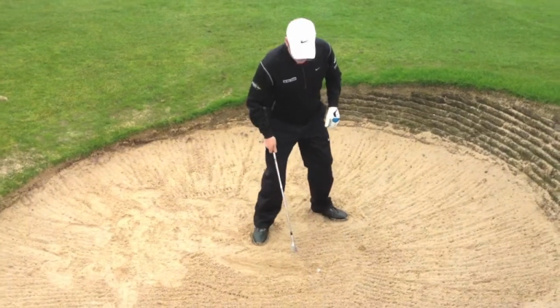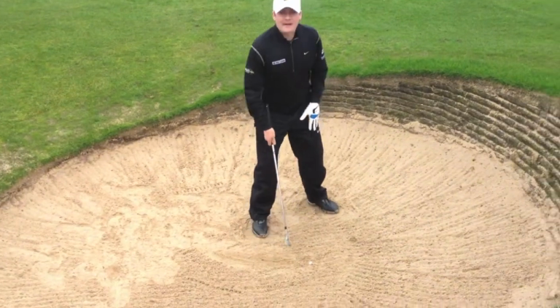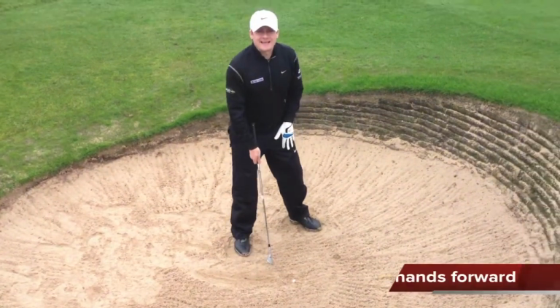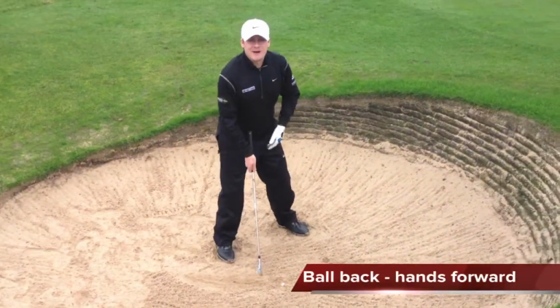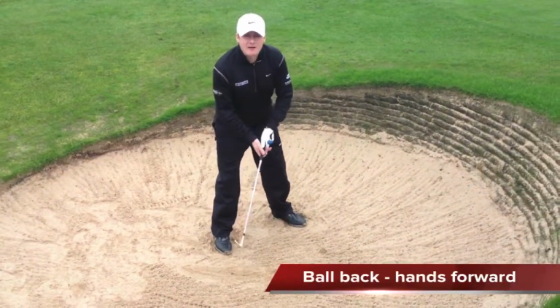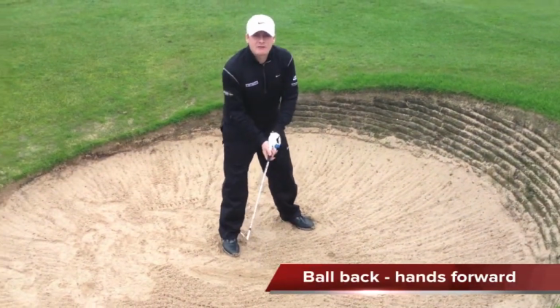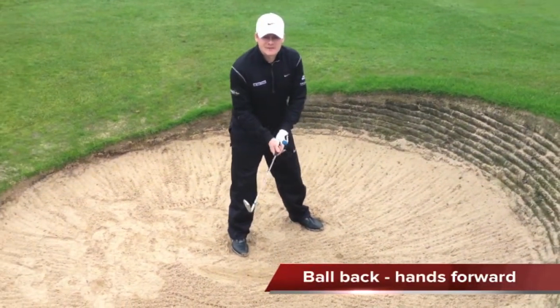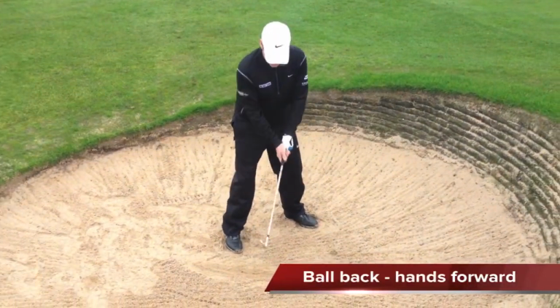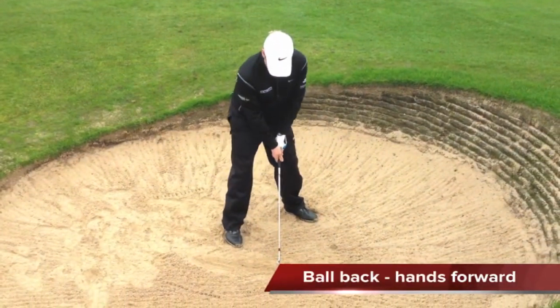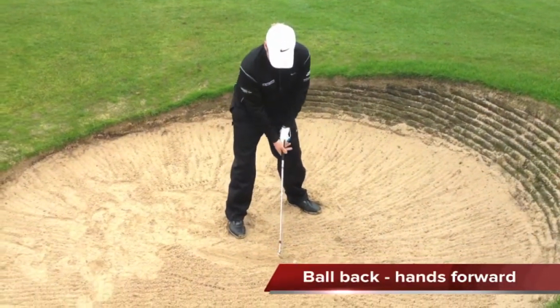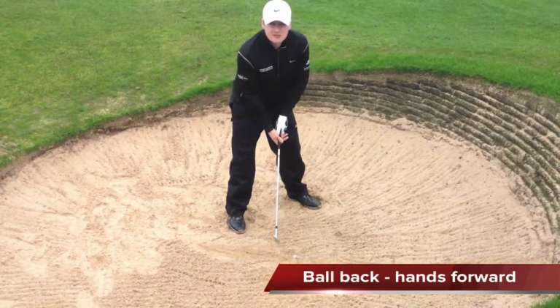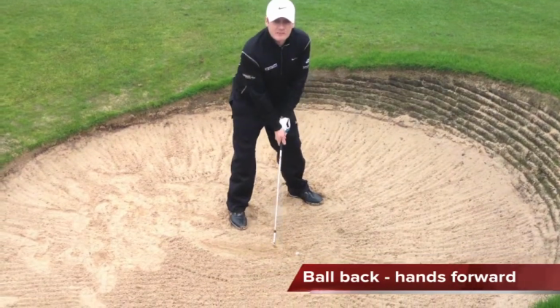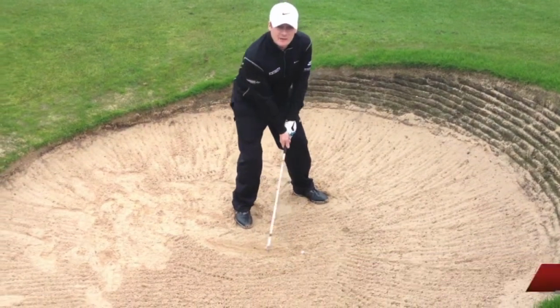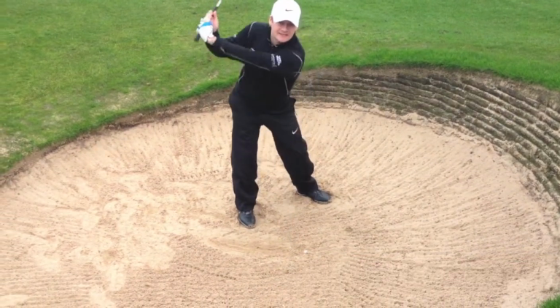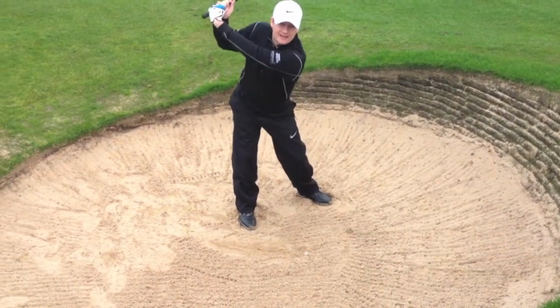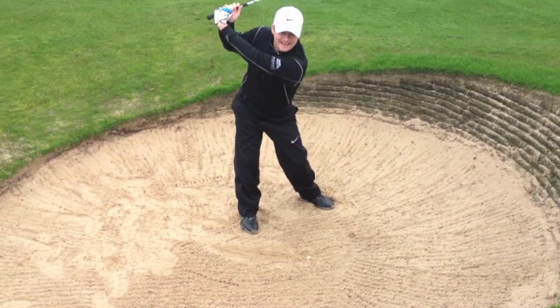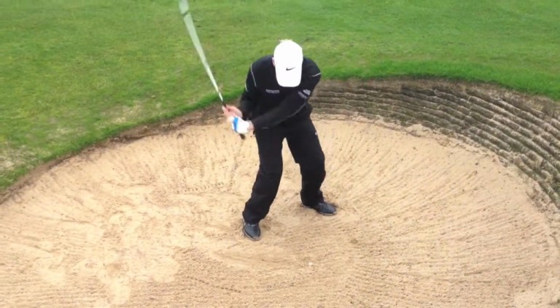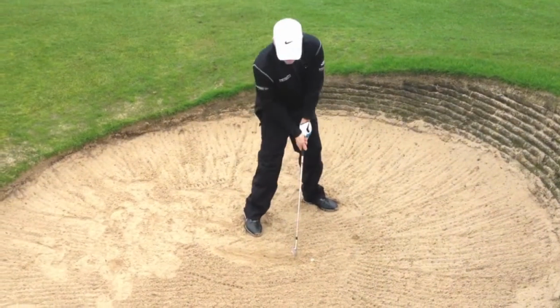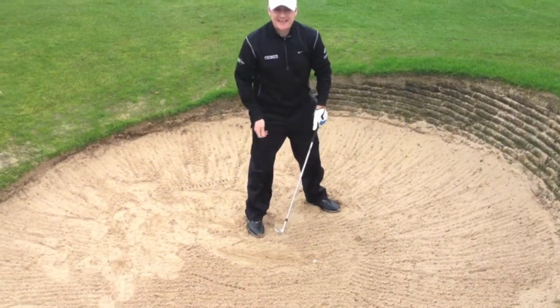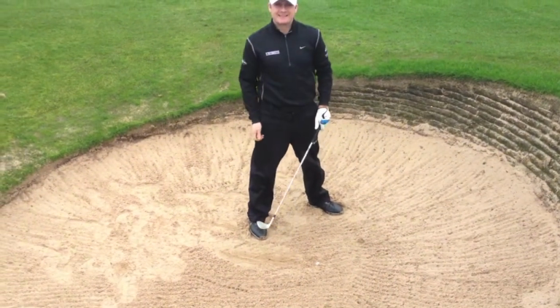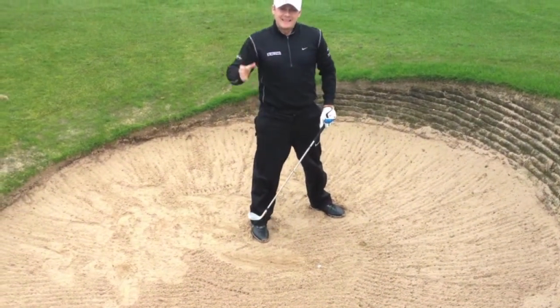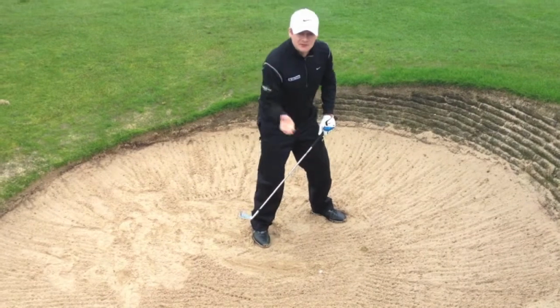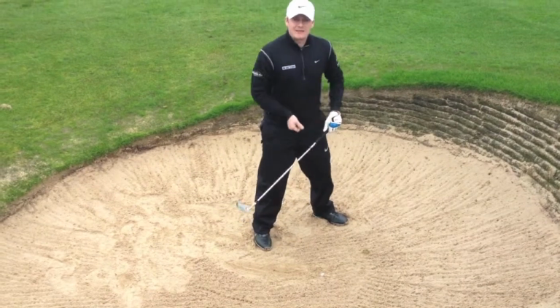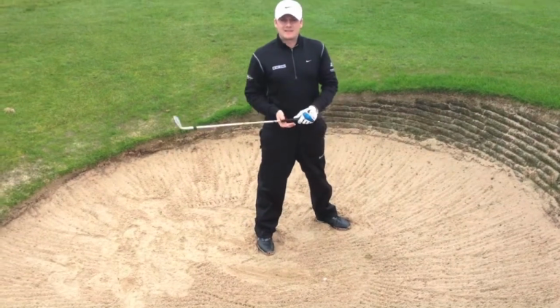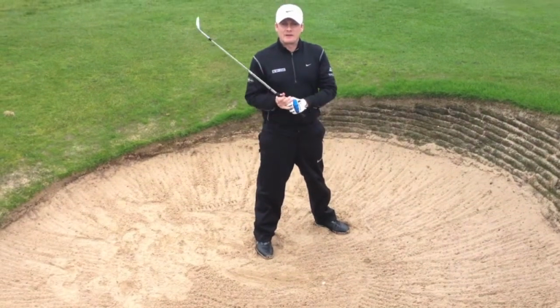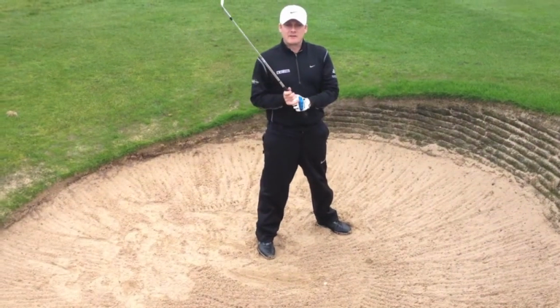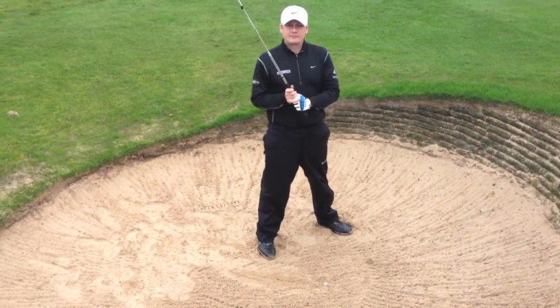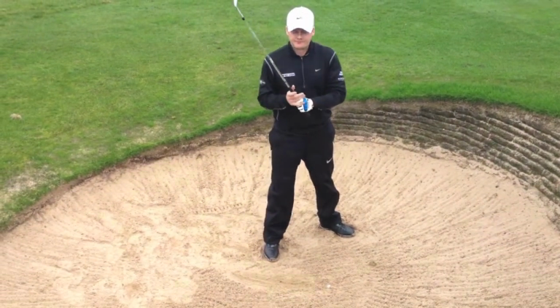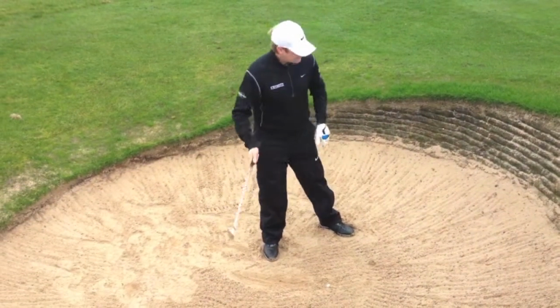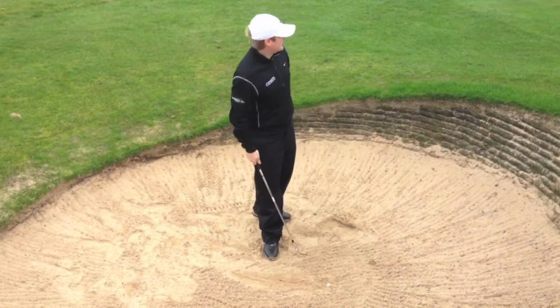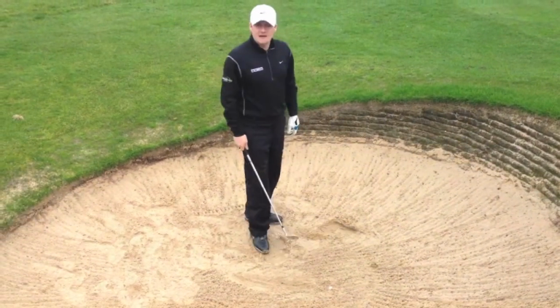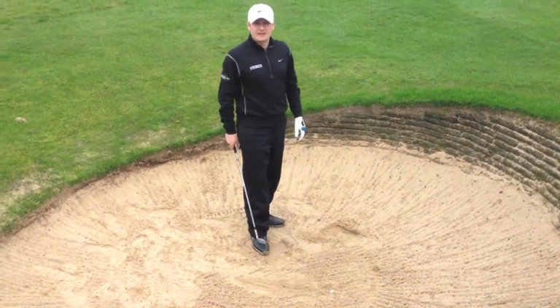I've got the ball back in my stance, my hands quite far forward in my set up. During the swing I'm going to pick the club up very steeply and hit down hard into the sand, keeping driving into the sand all the way through the swing. Let's see how we get on.